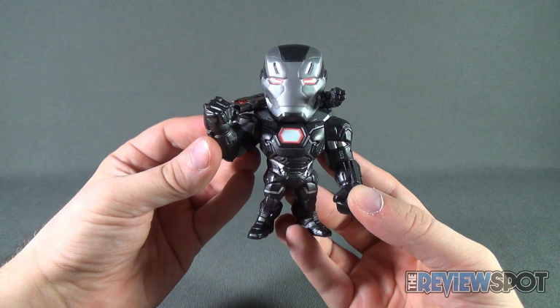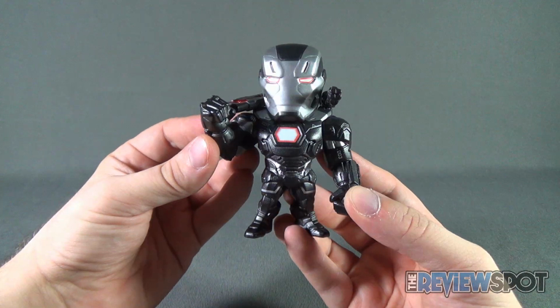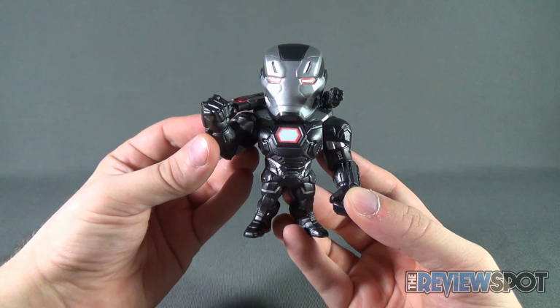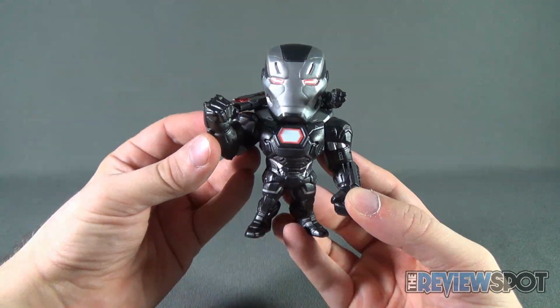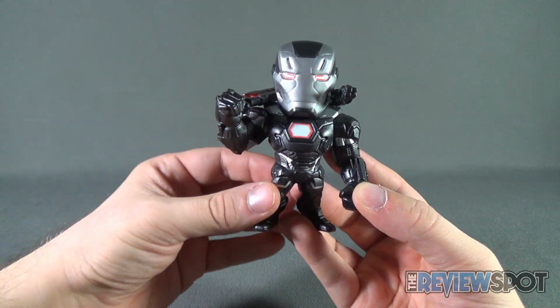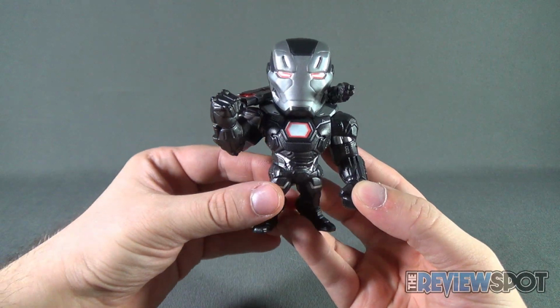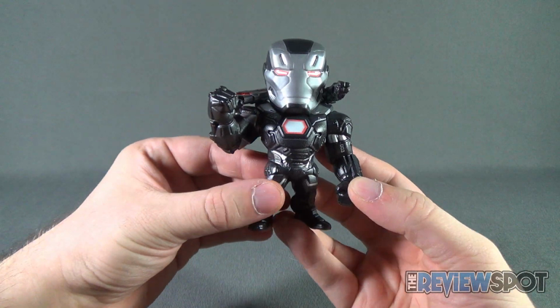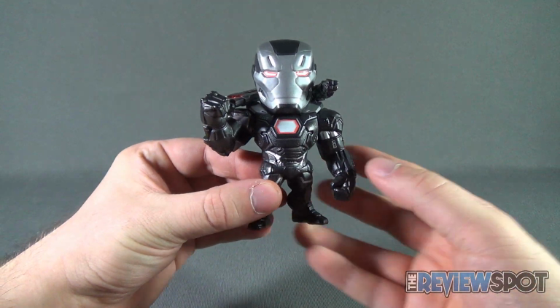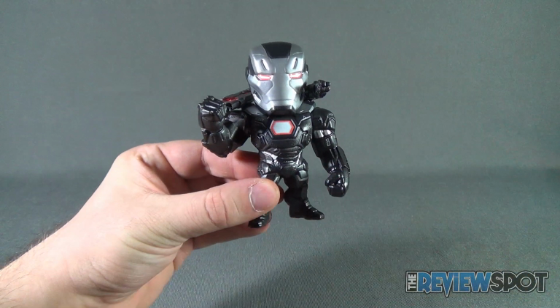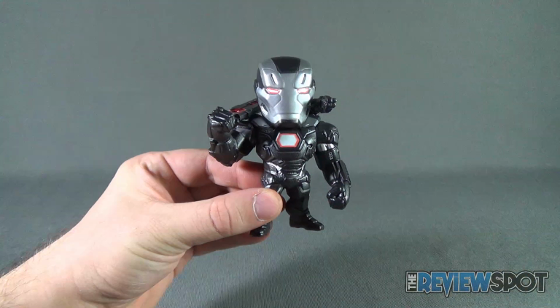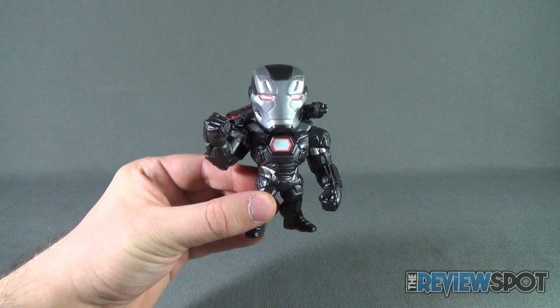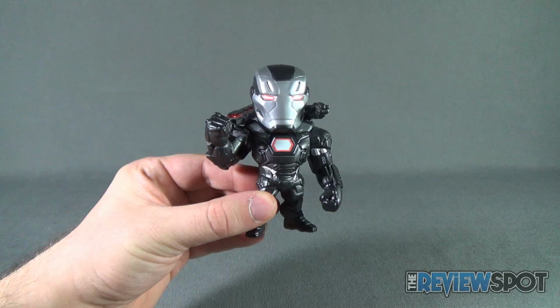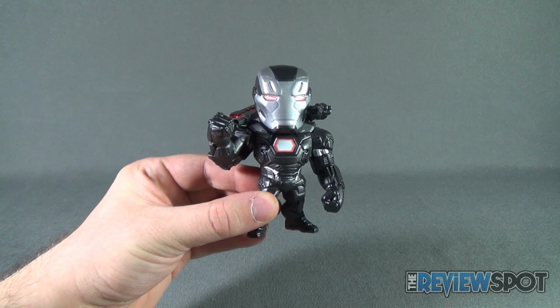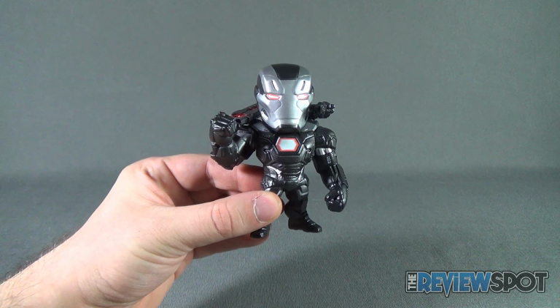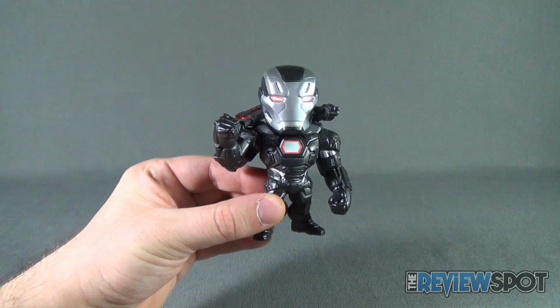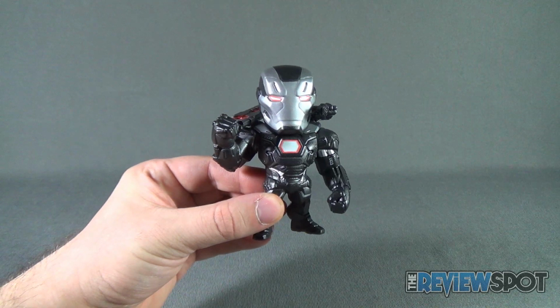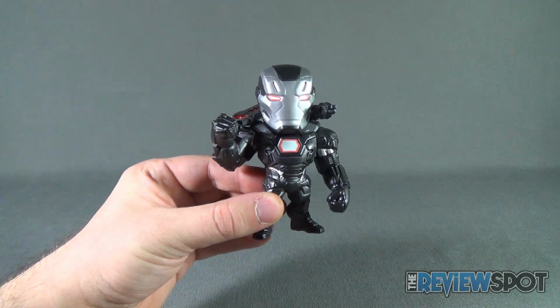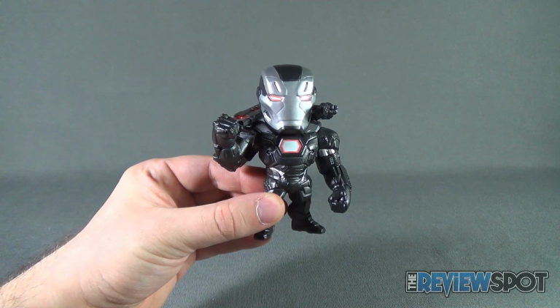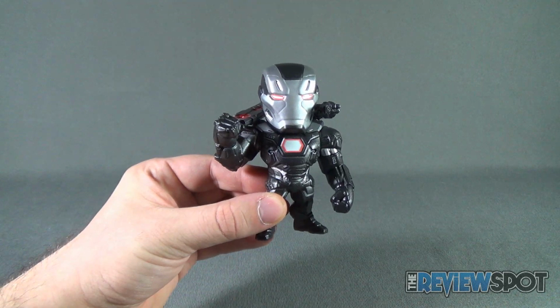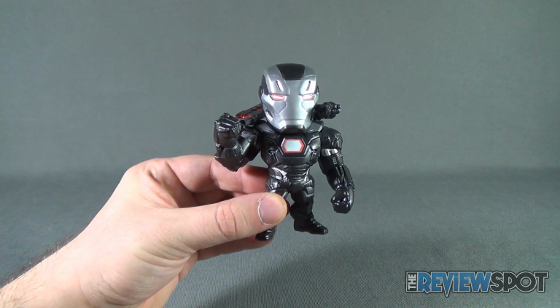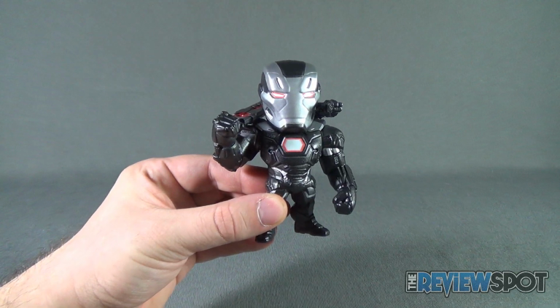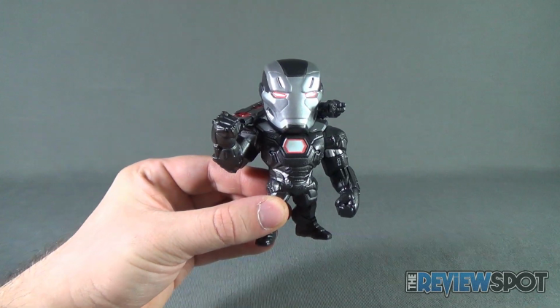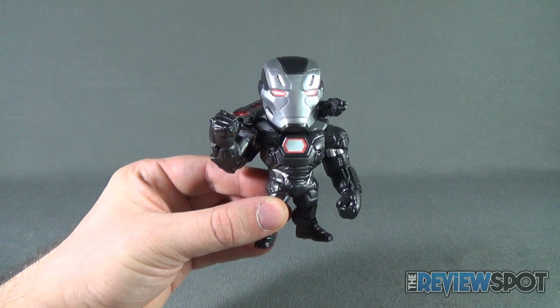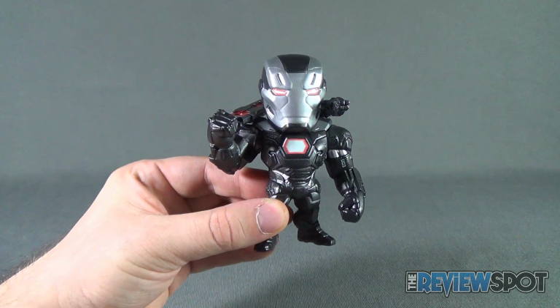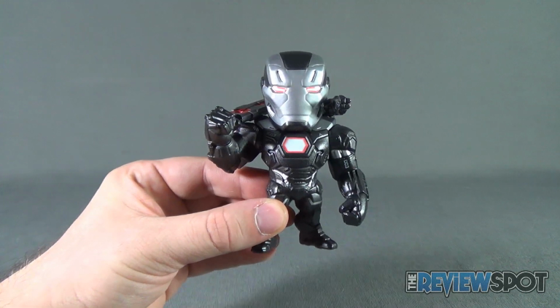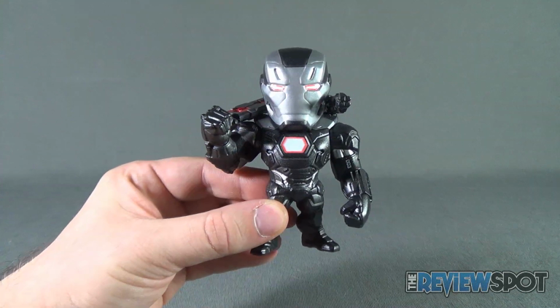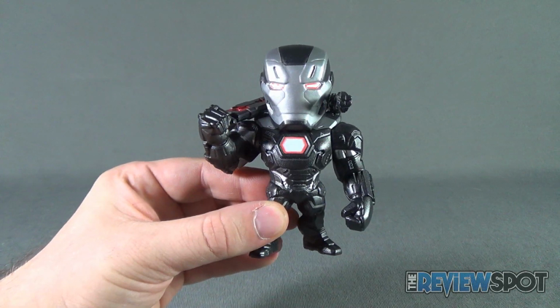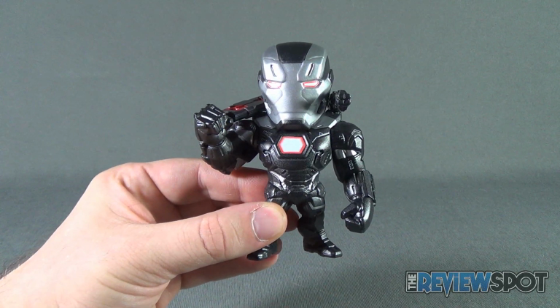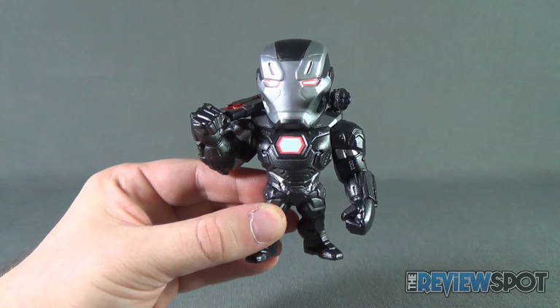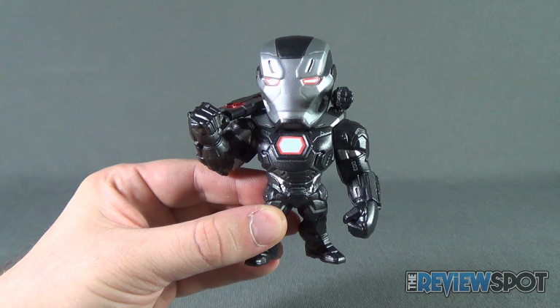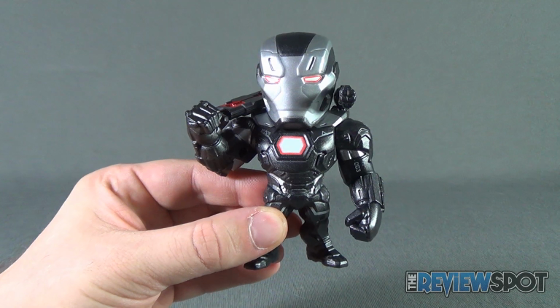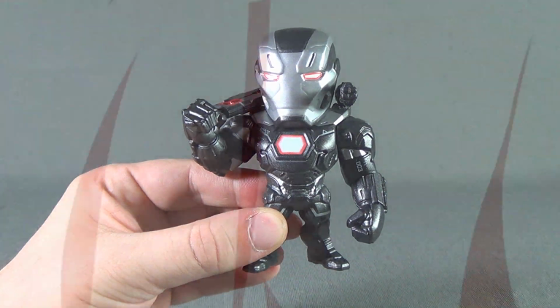Stay tuned guys, Spot's gonna have more collectible spots heading your way. As always, I thank you for watching — I really appreciate that. I'll see you next time.